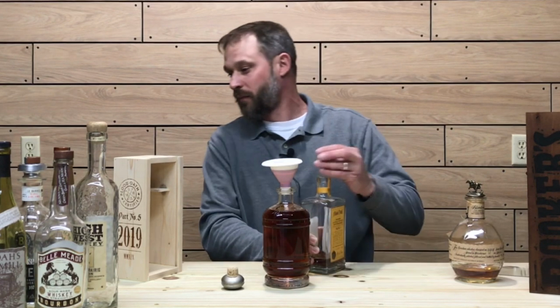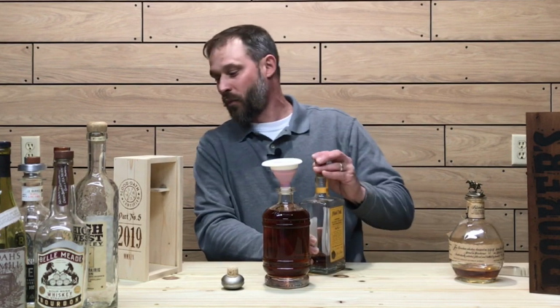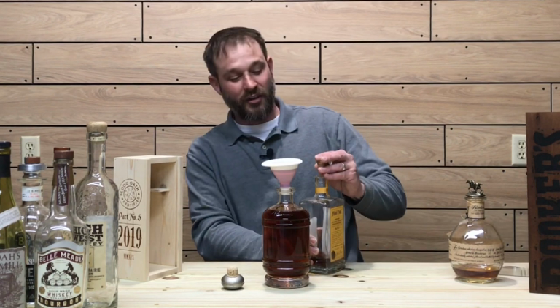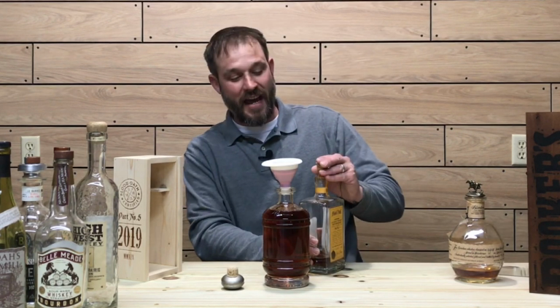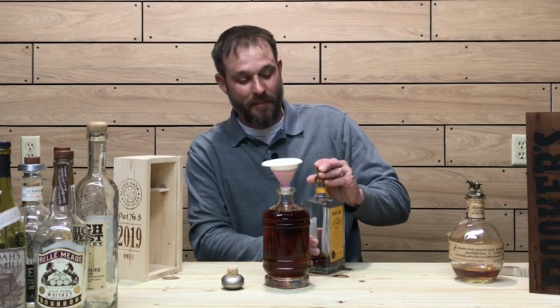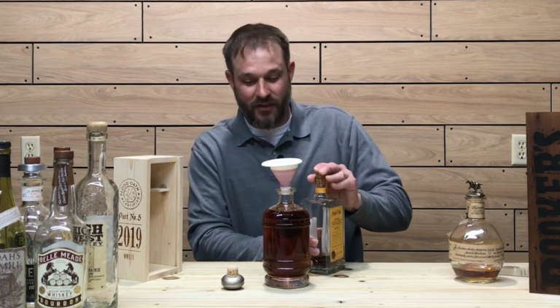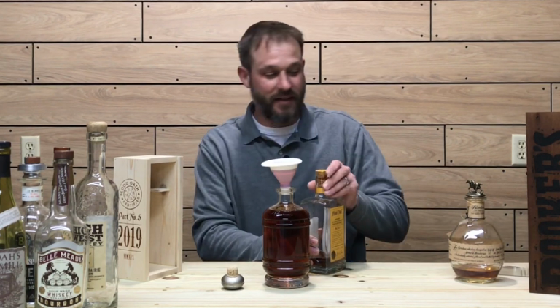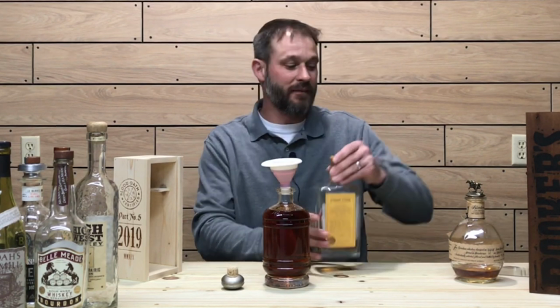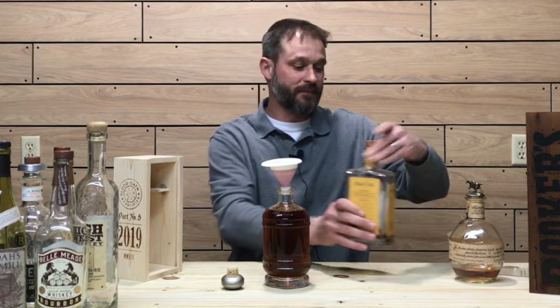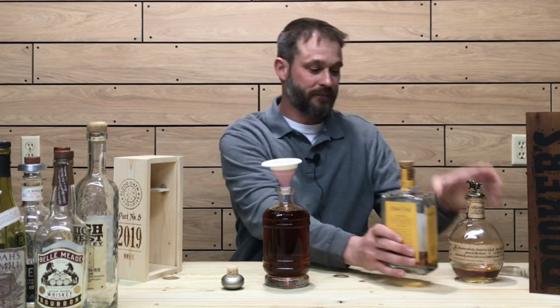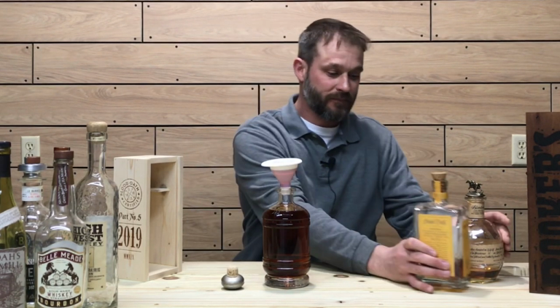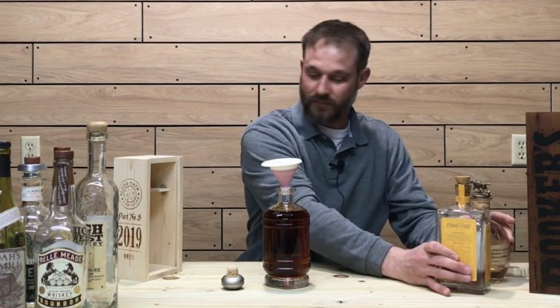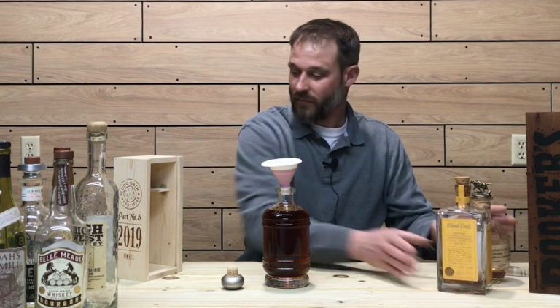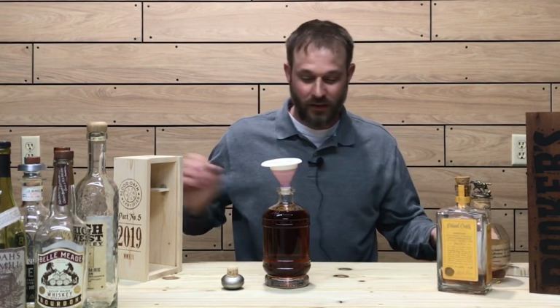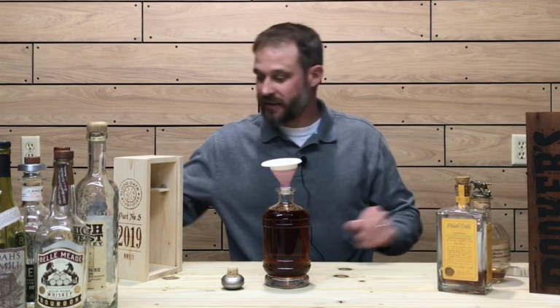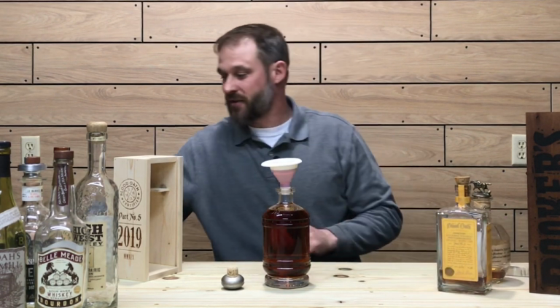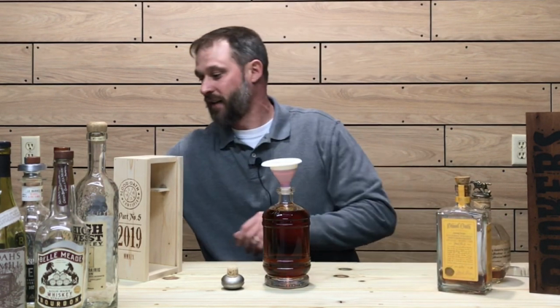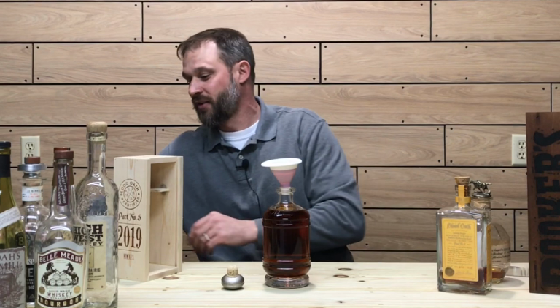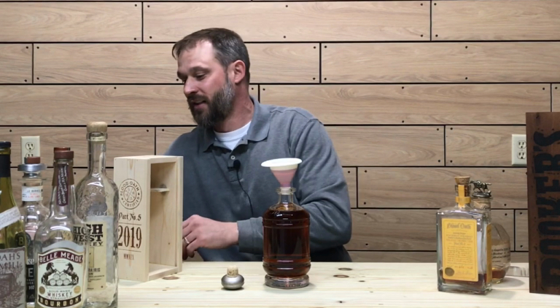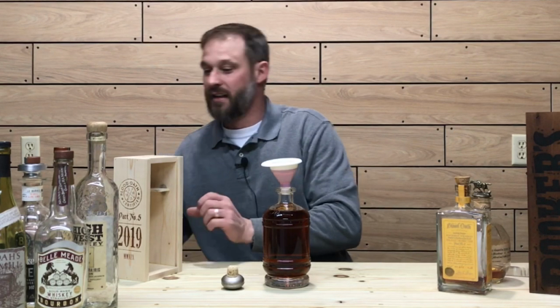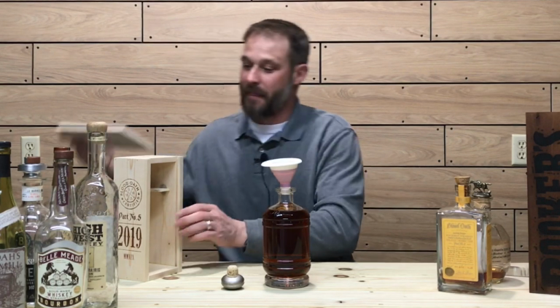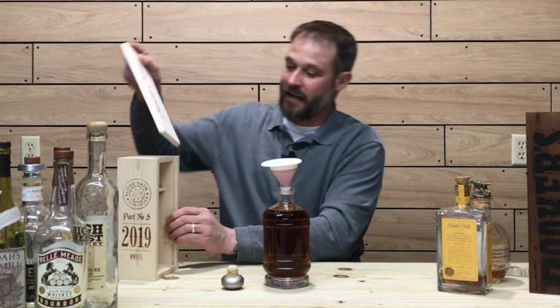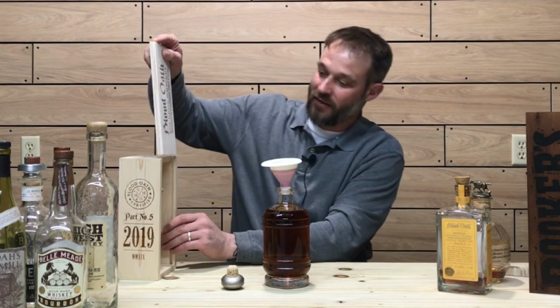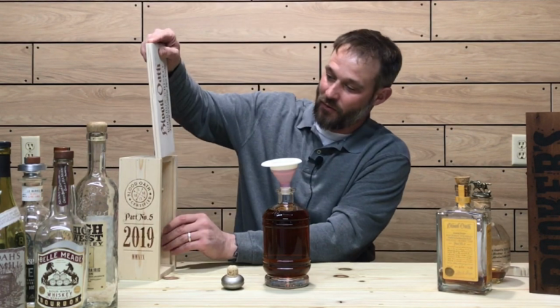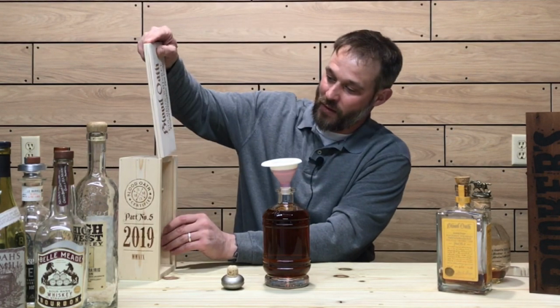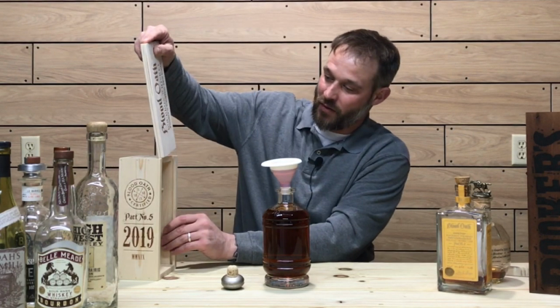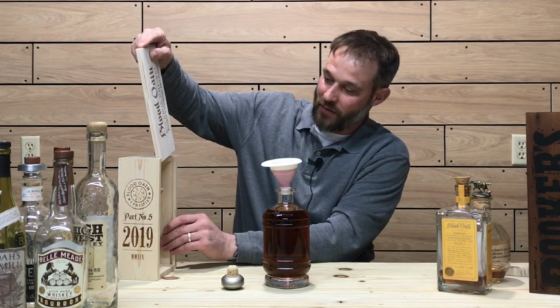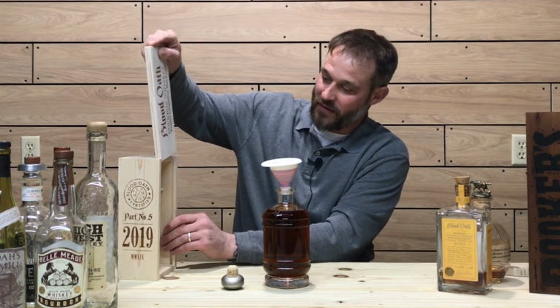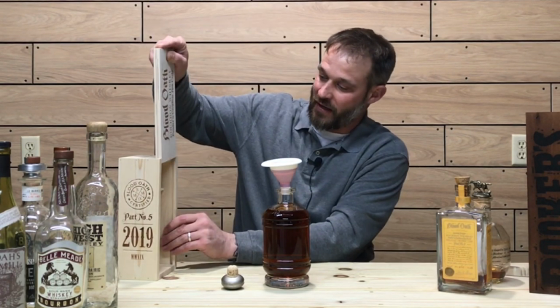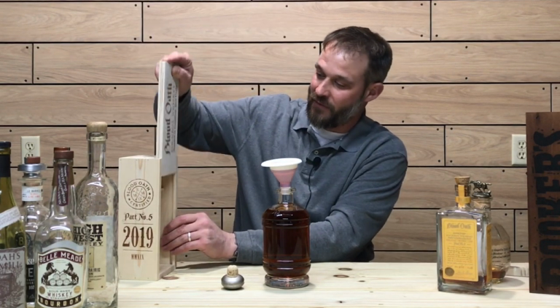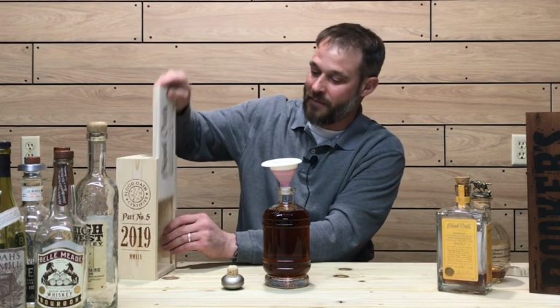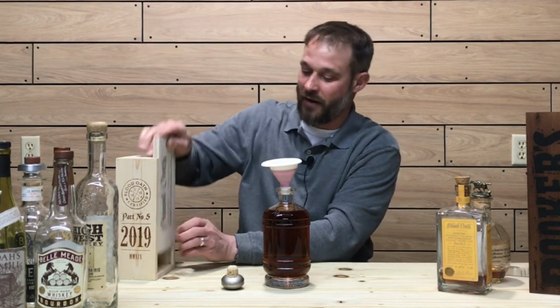One little dash of Mictors in there — a little dash of Mictors, and we will call this an infinity bottle.